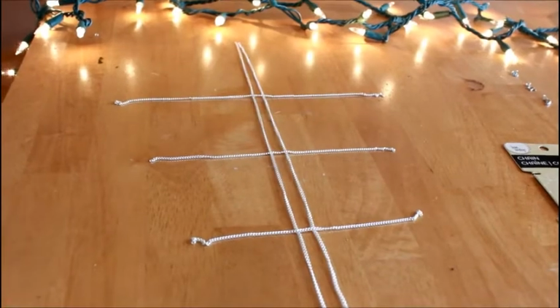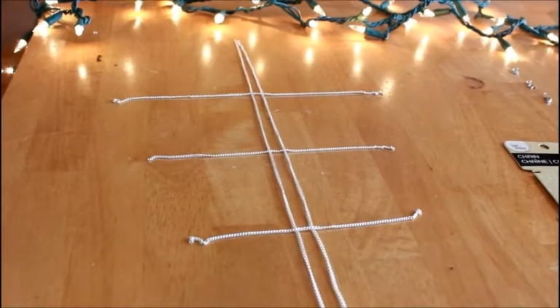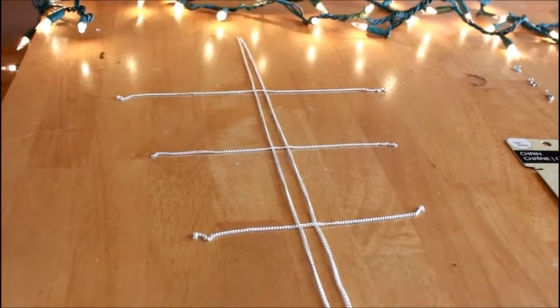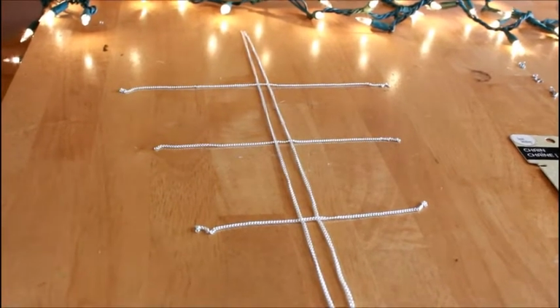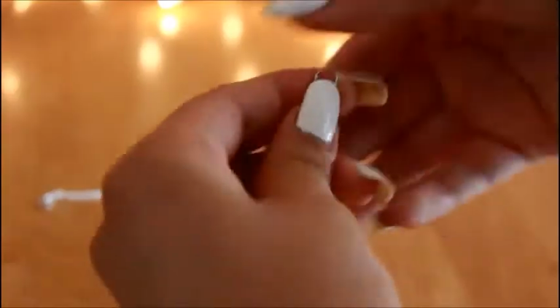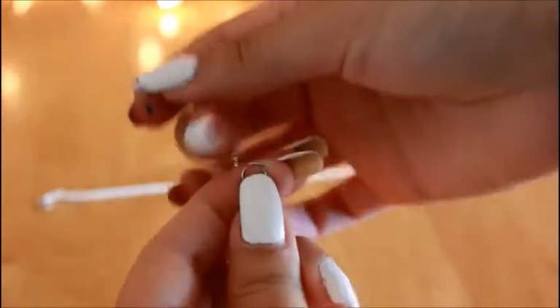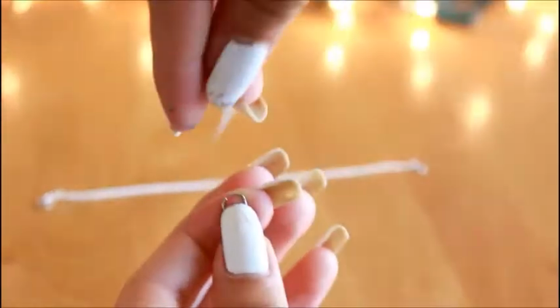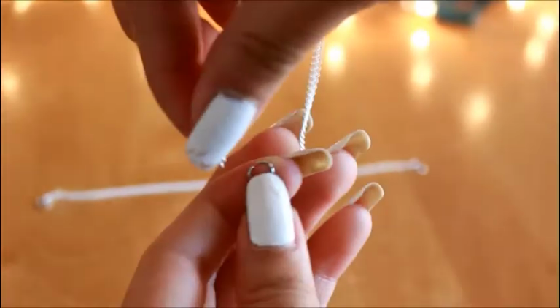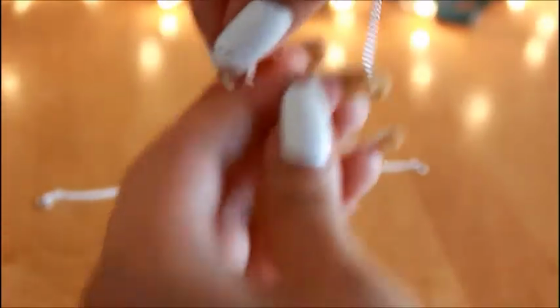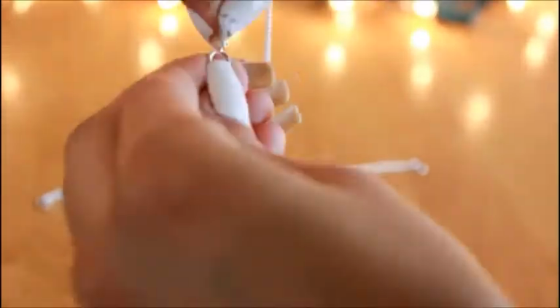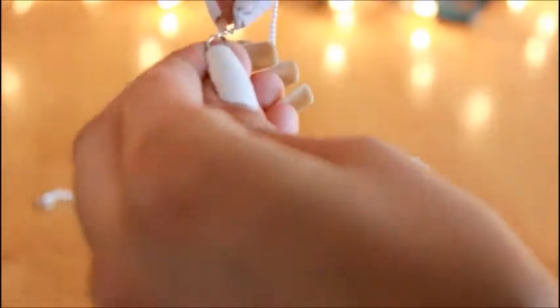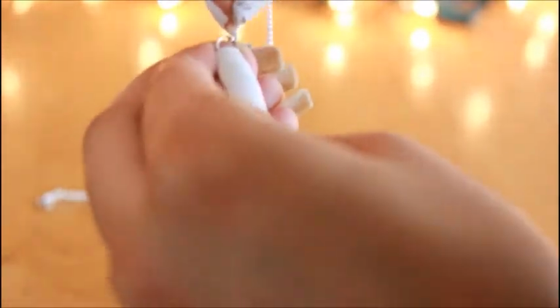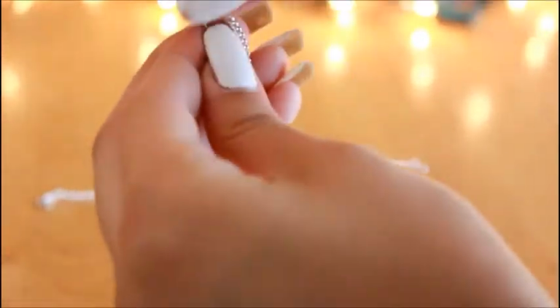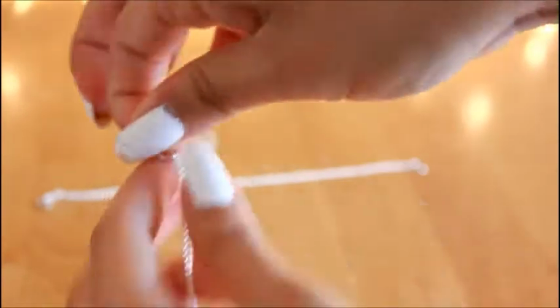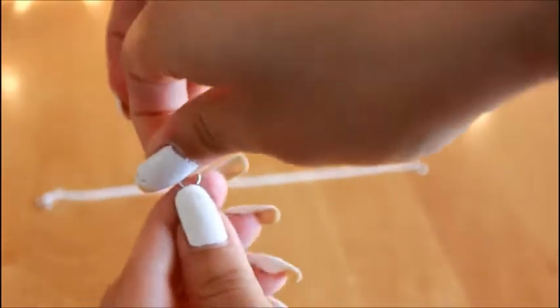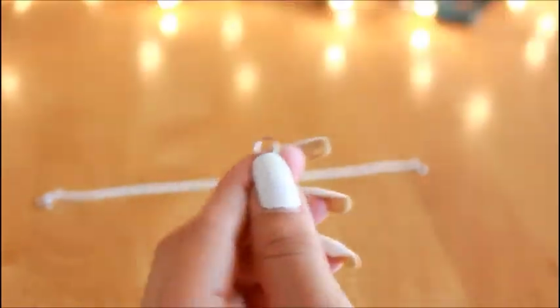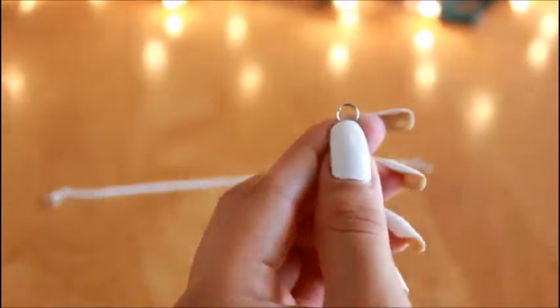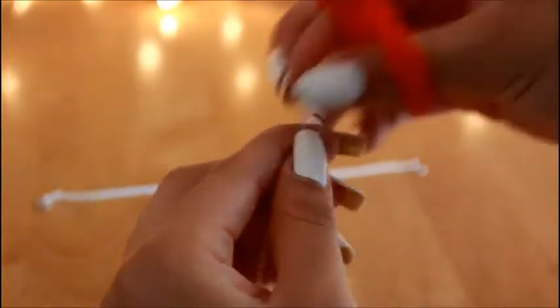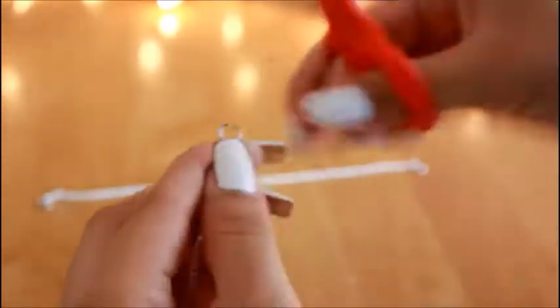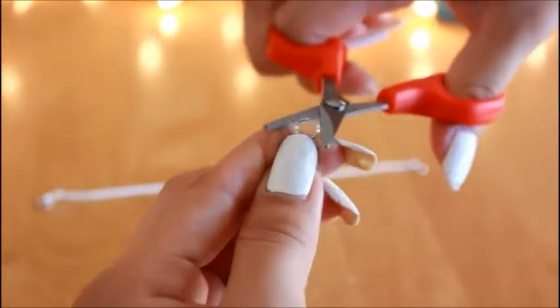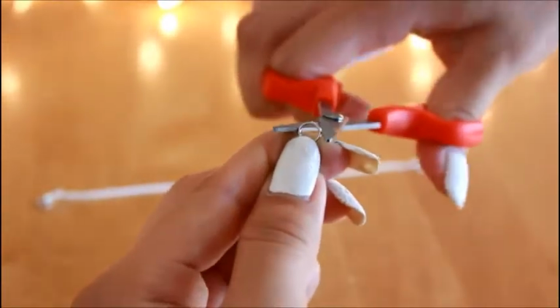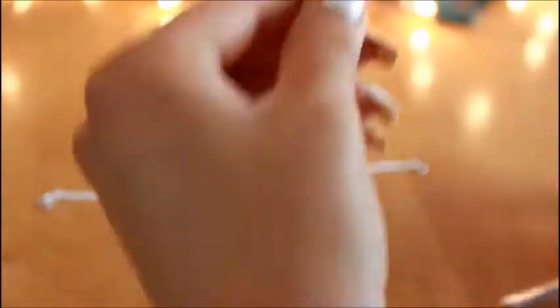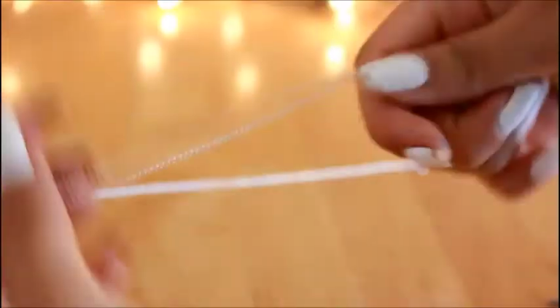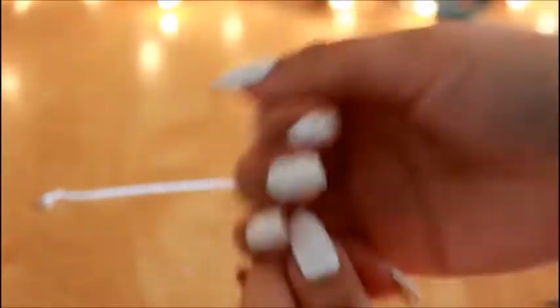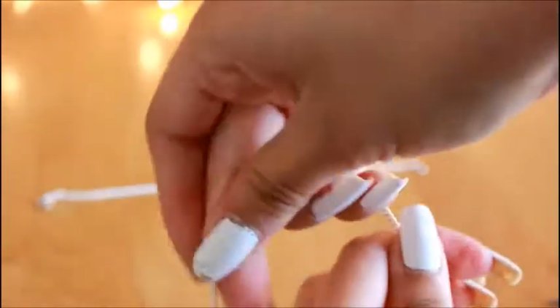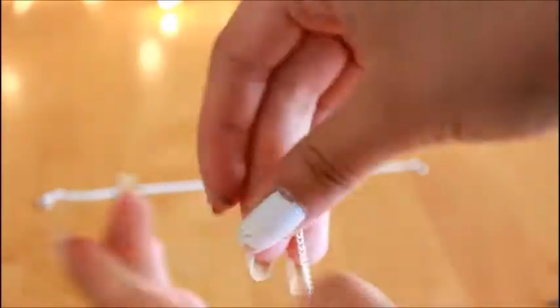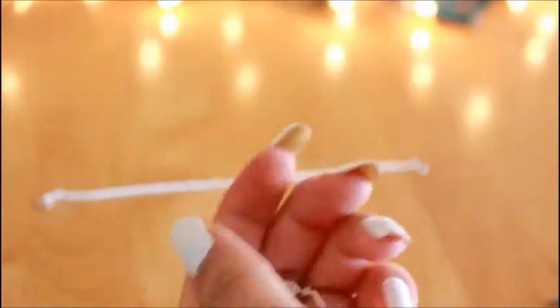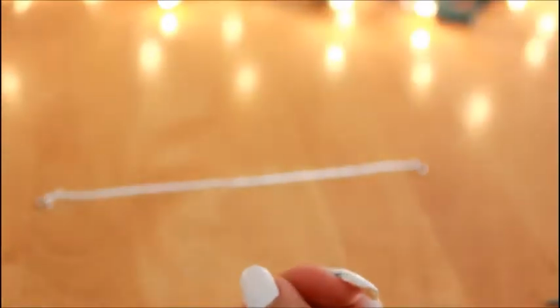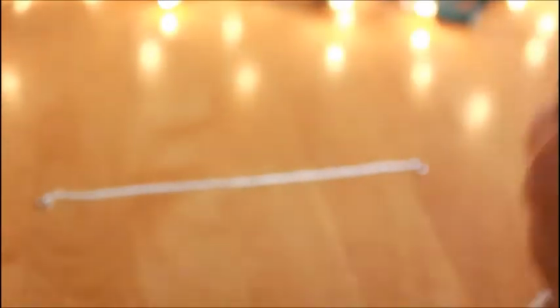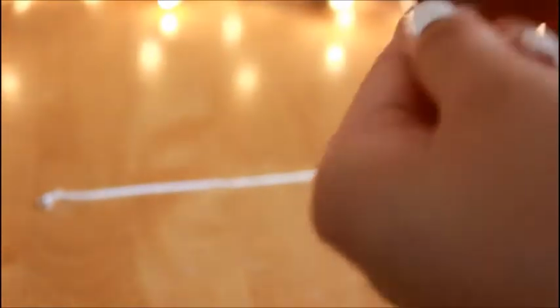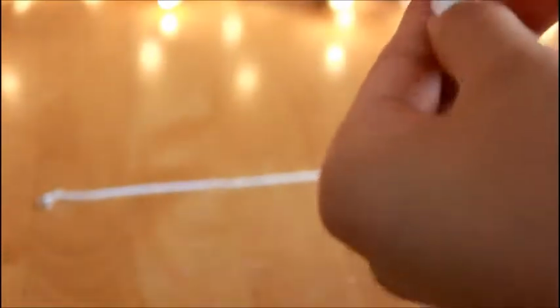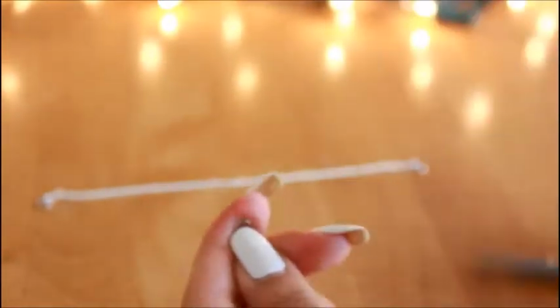Okay, so the next thing I did was align them to see where I wanted them to be, and I marked them with a marker. Then I'm just going to add clasps to the end of each of the chains that are going to be in the middle of the necklace.